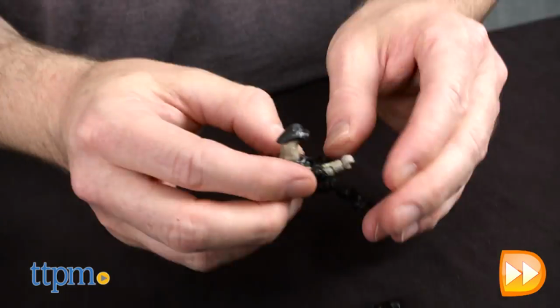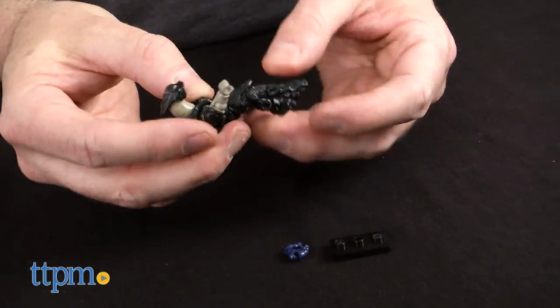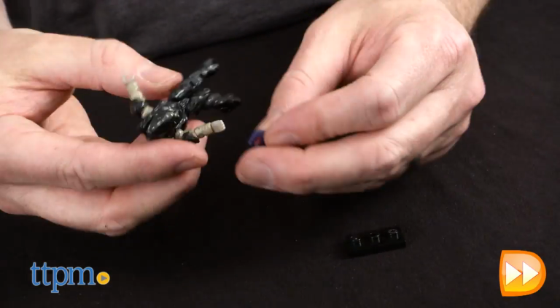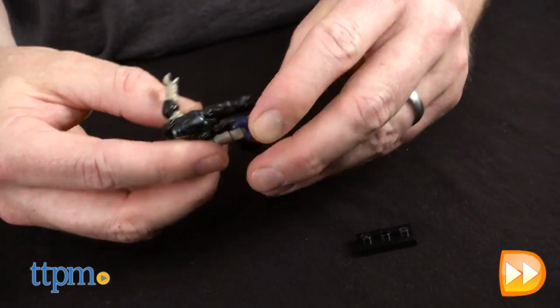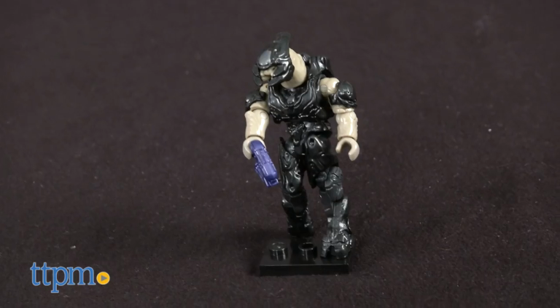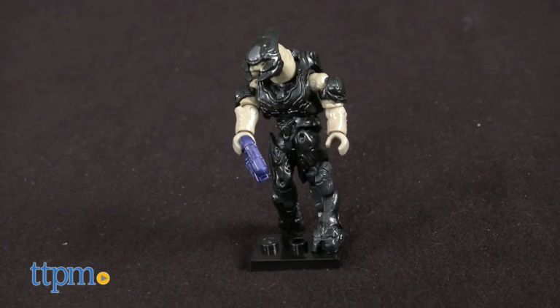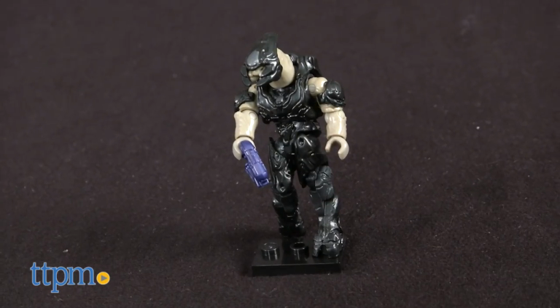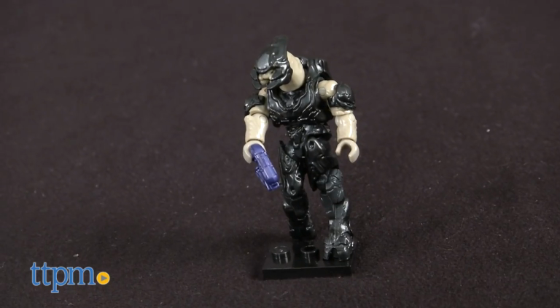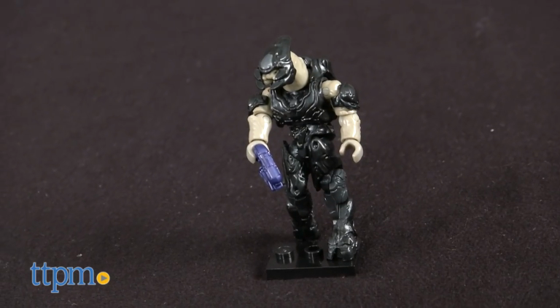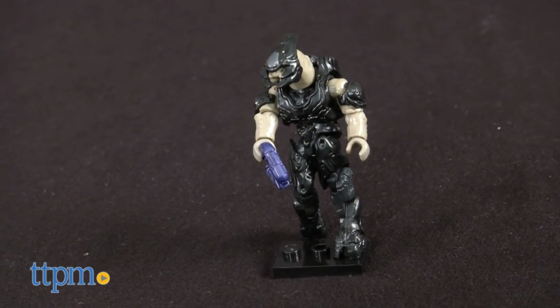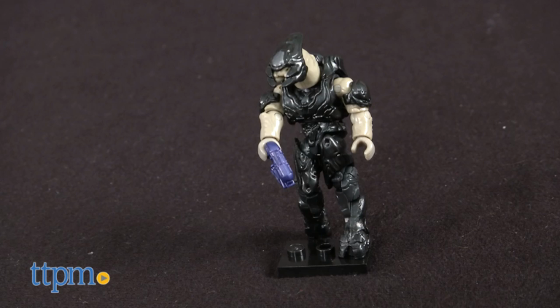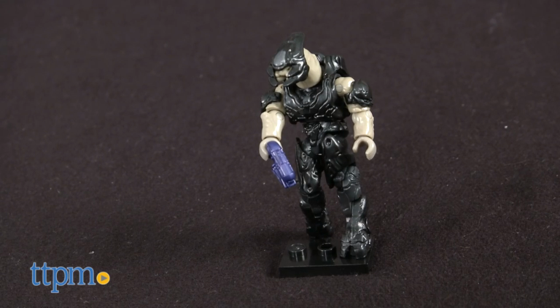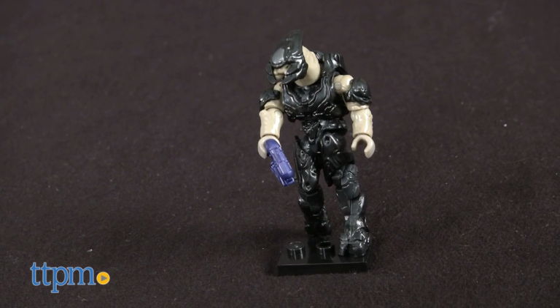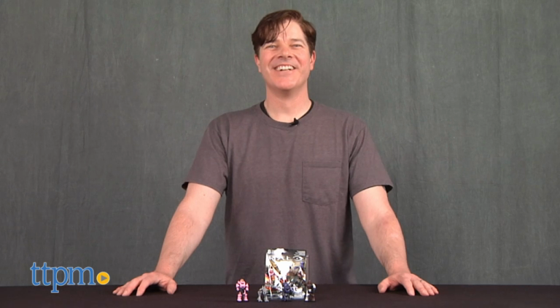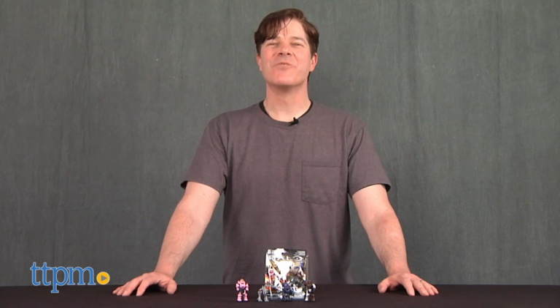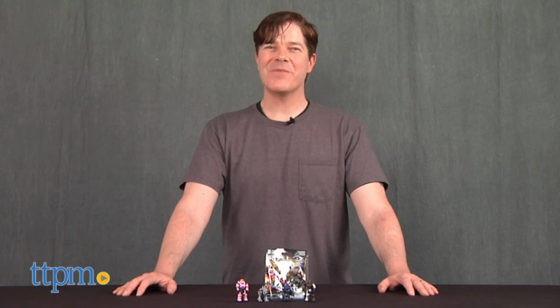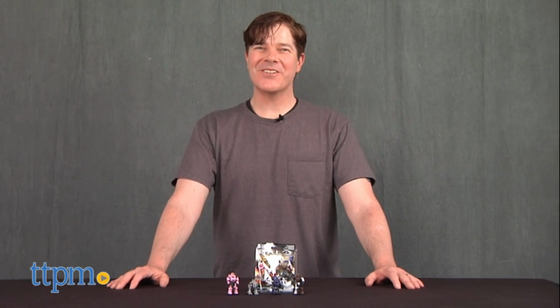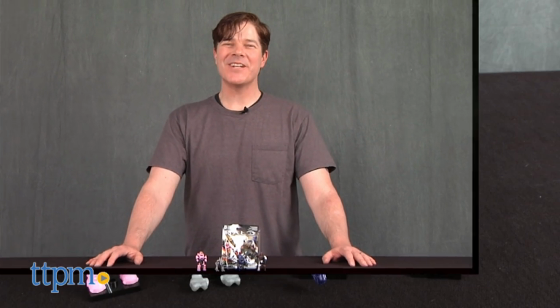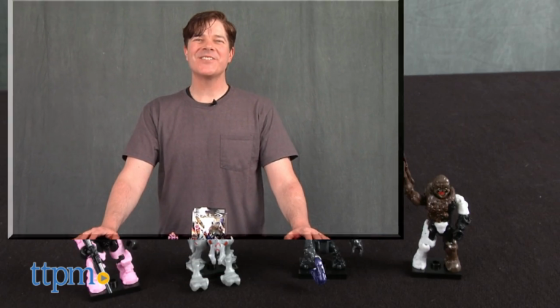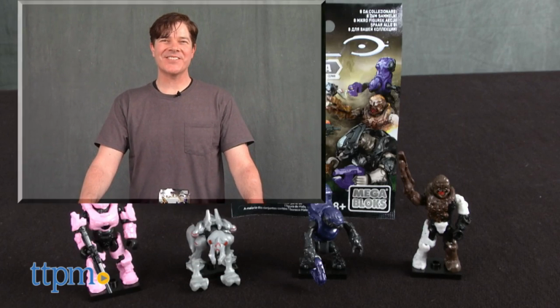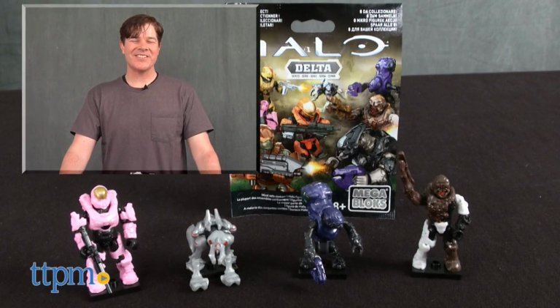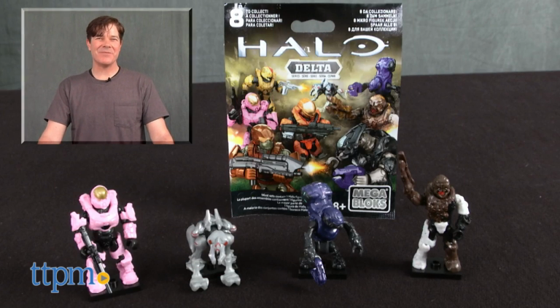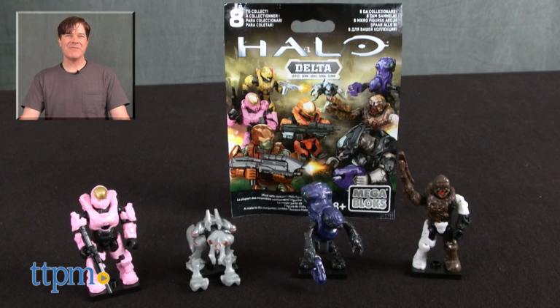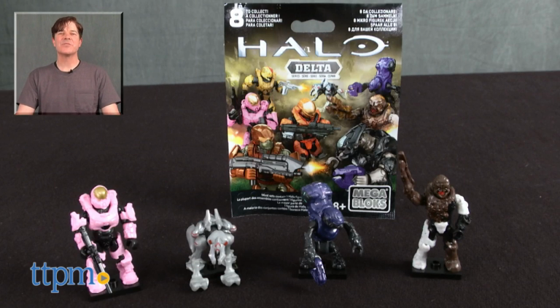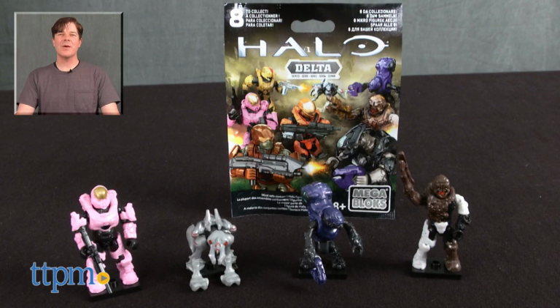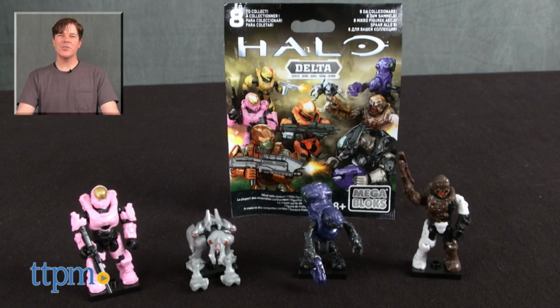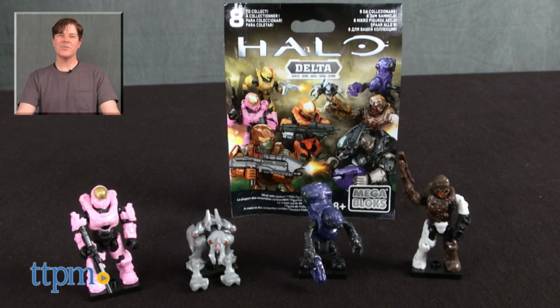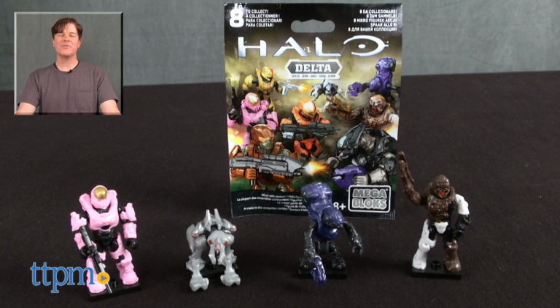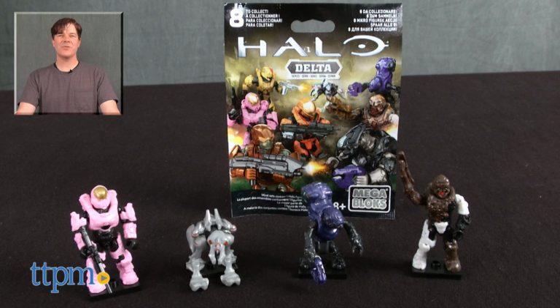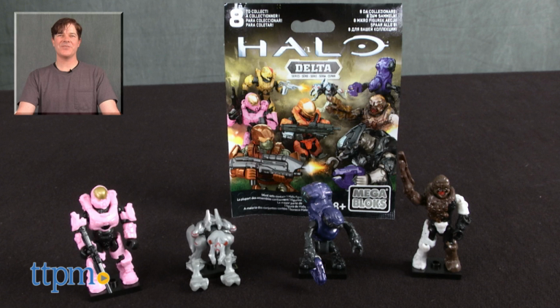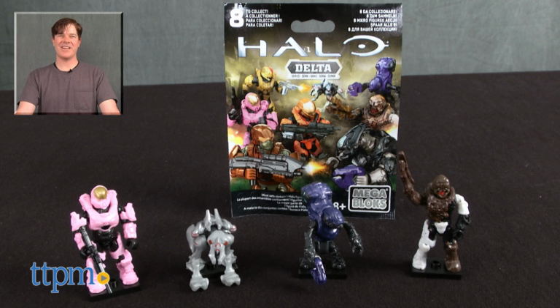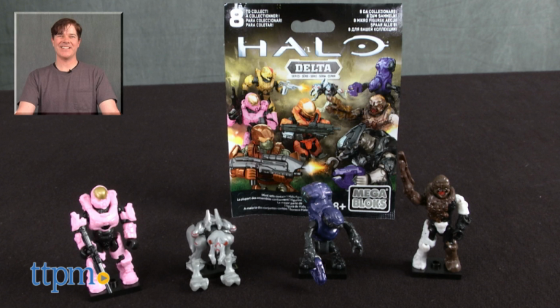There are eight figures in total in the Delta Series and they are all sold separately. For where to buy and current prices, check us out at TTPM and subscribe to our YouTube channel for more reviews every day.